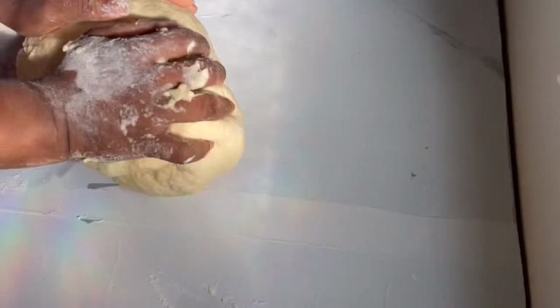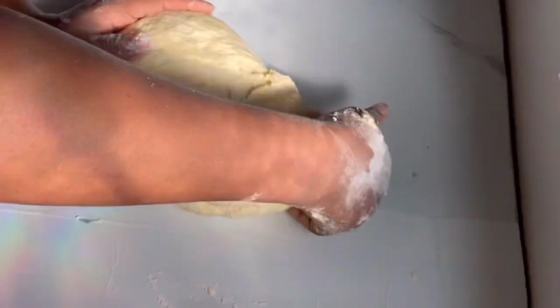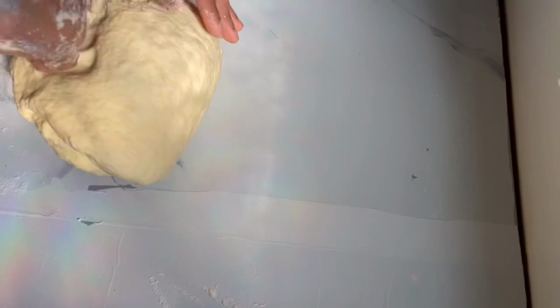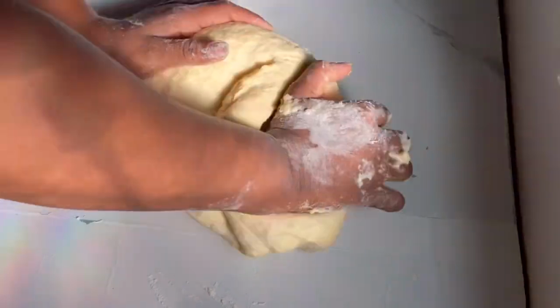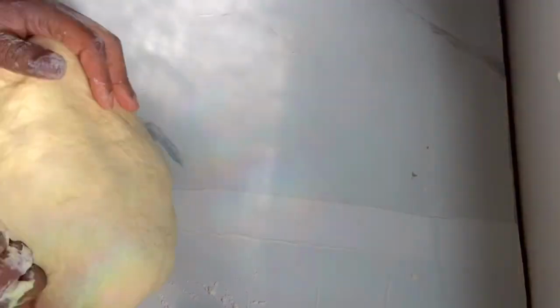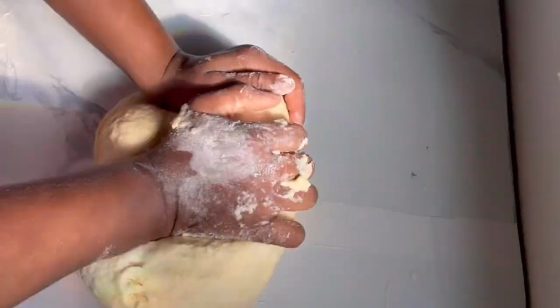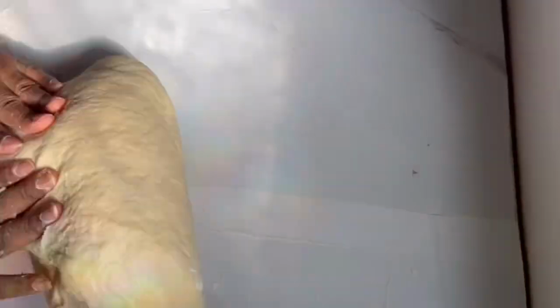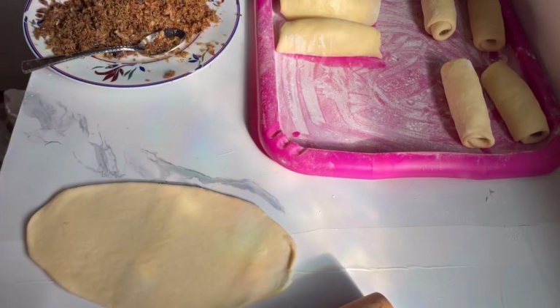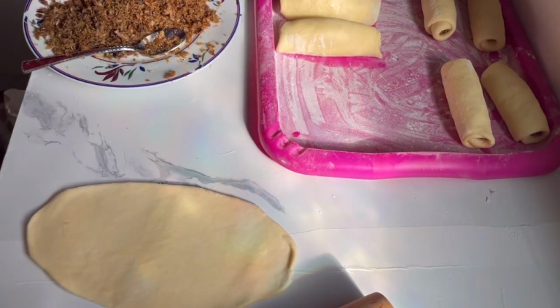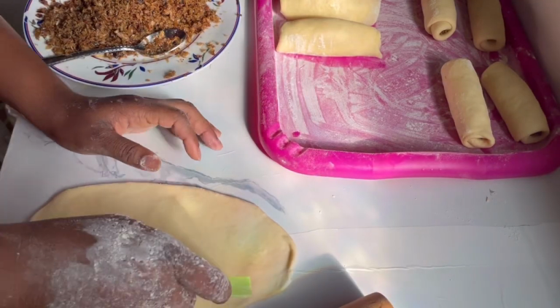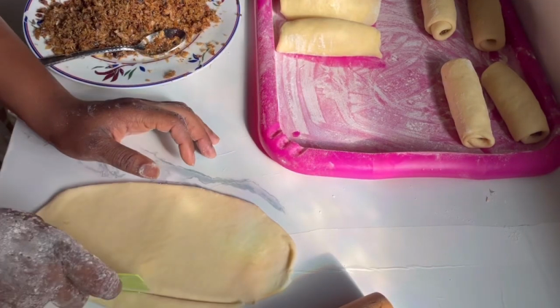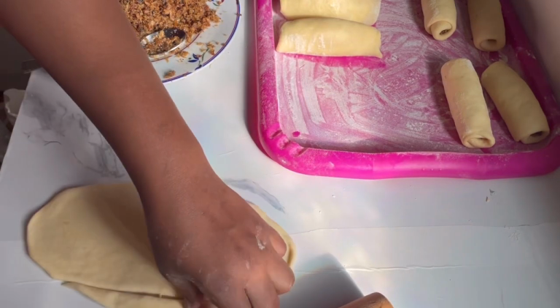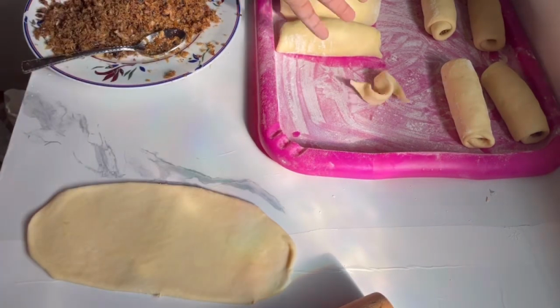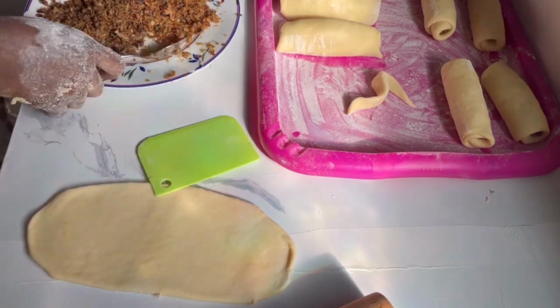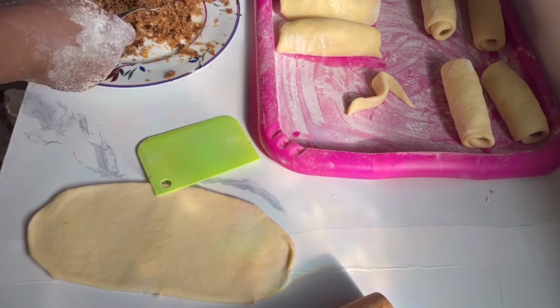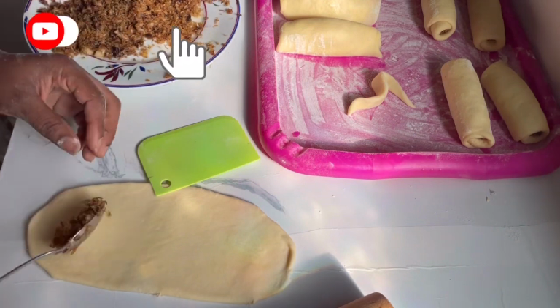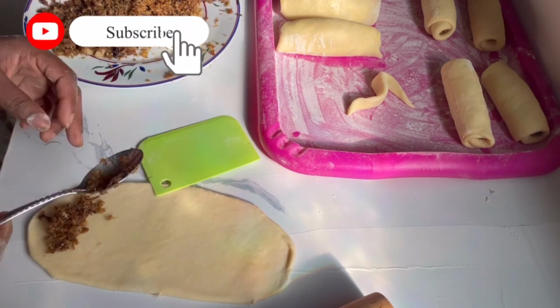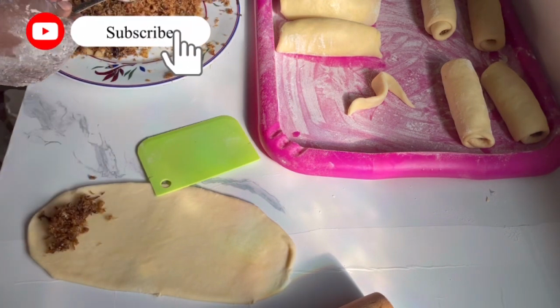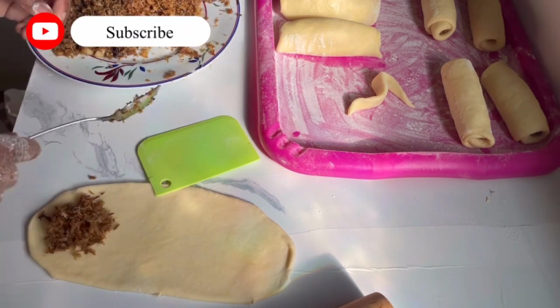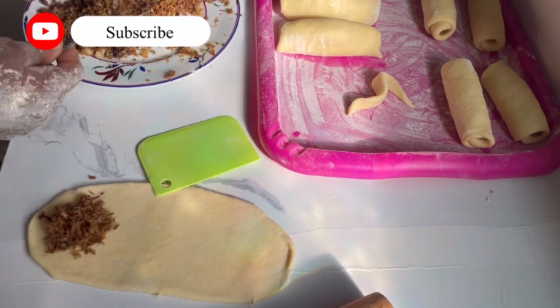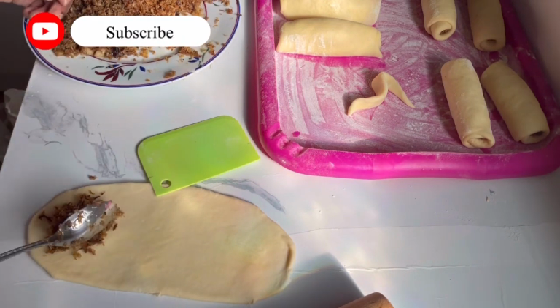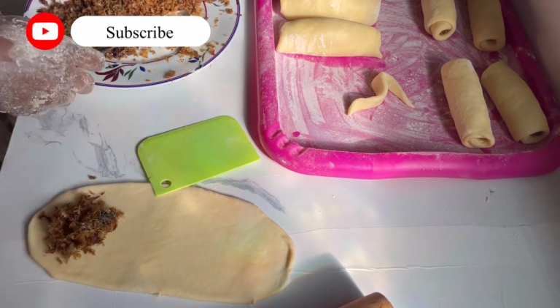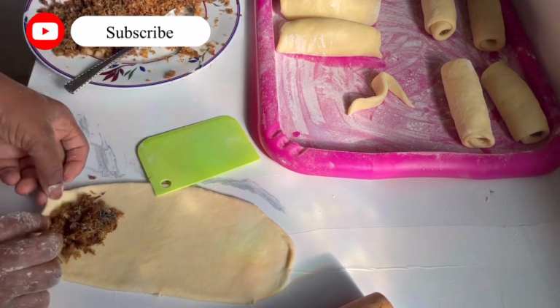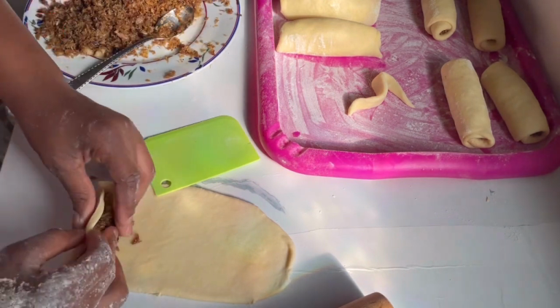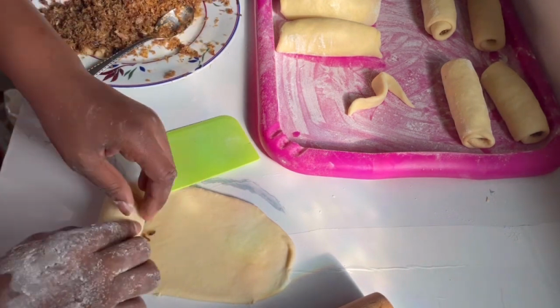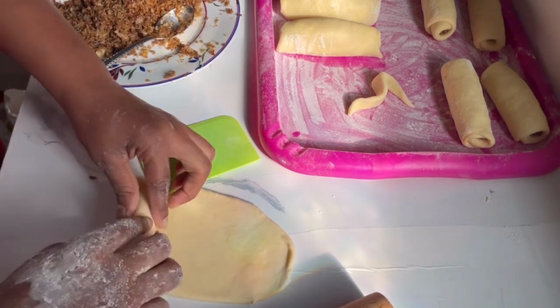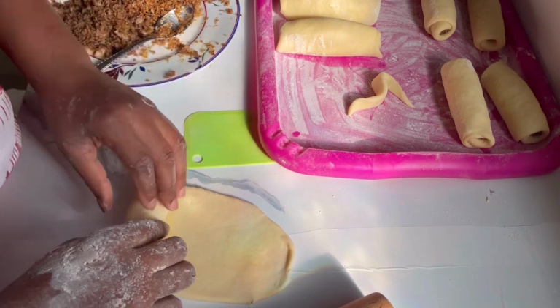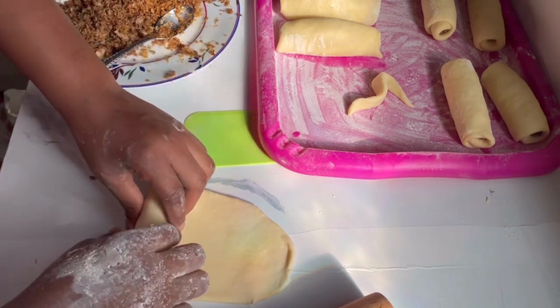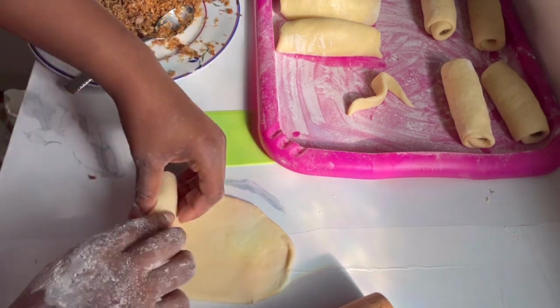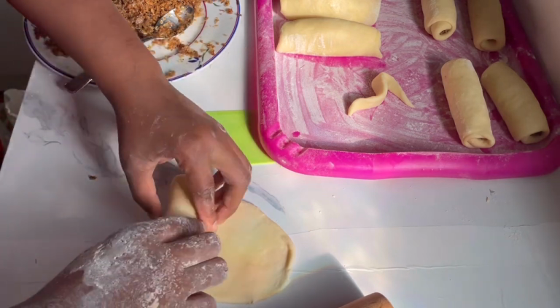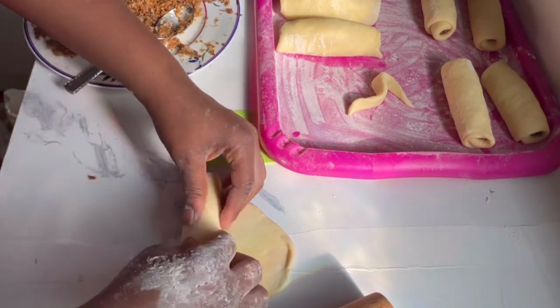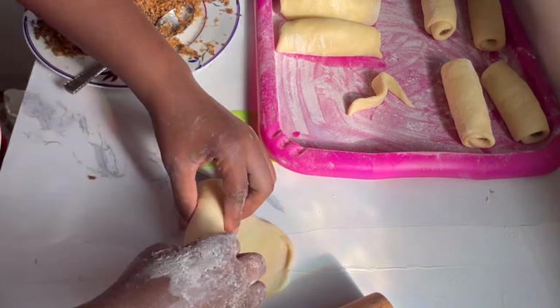Here I'm making sure that everything is okay and just mixing it one last time. And here is the fish filling that I fried earlier — this is how it's supposed to look.